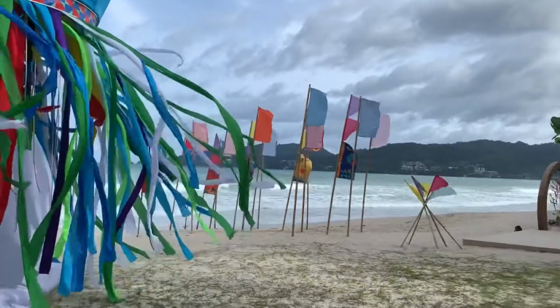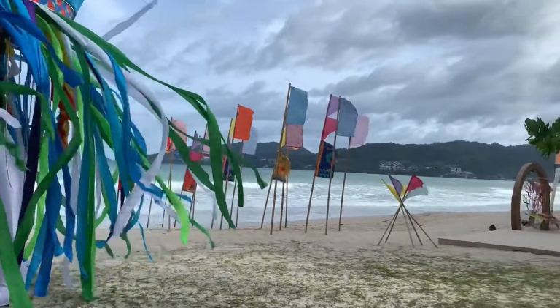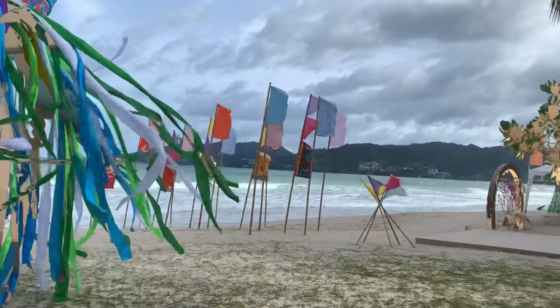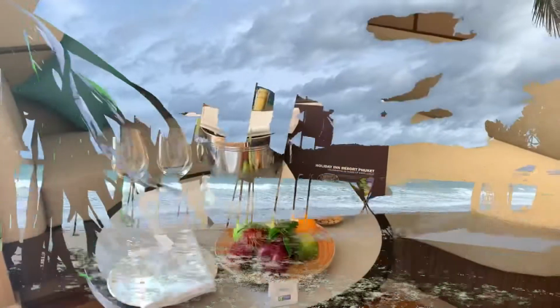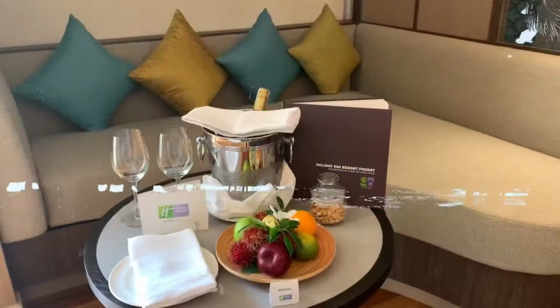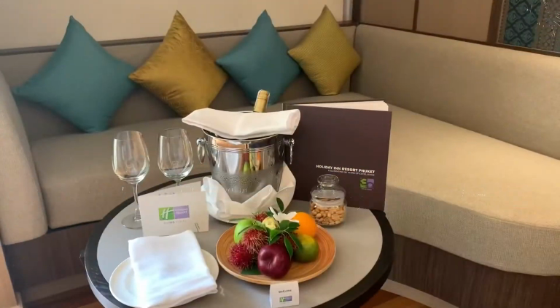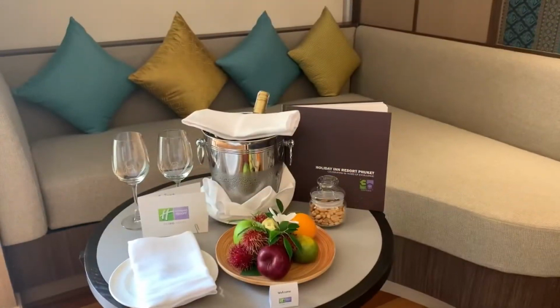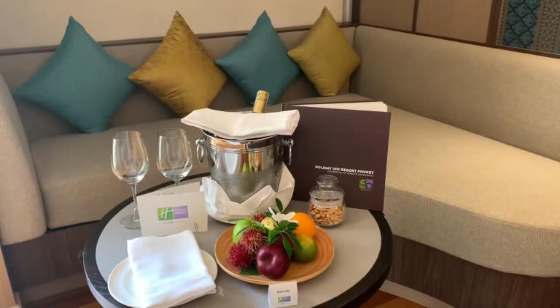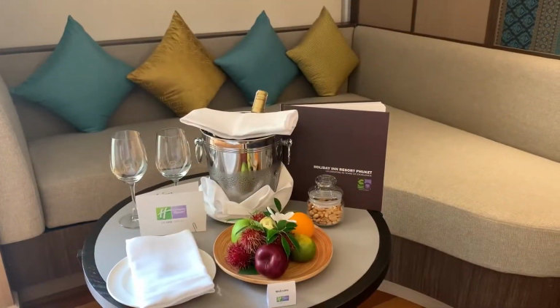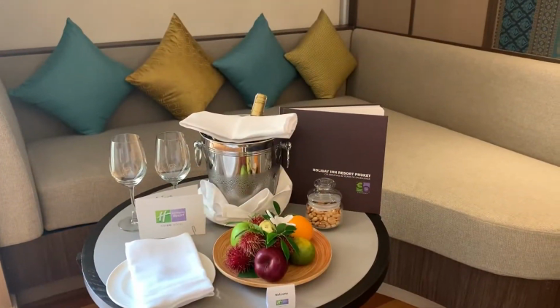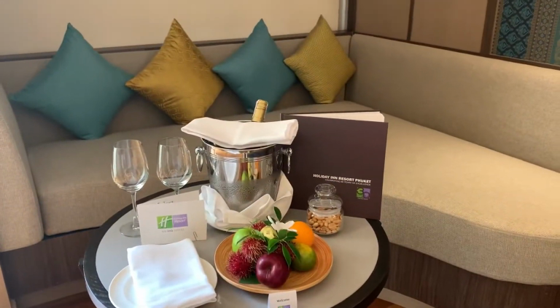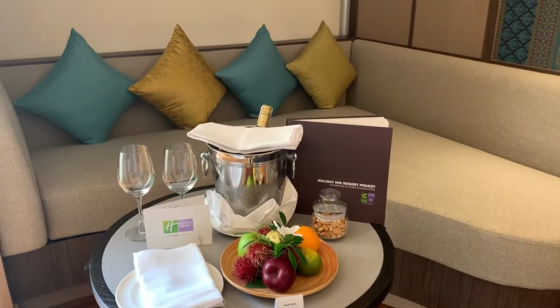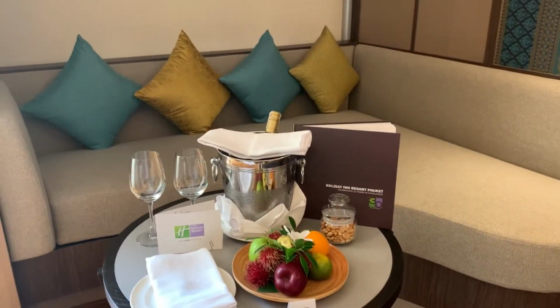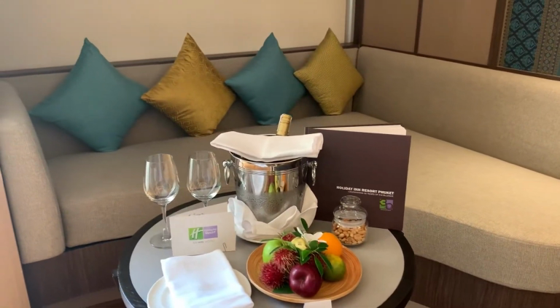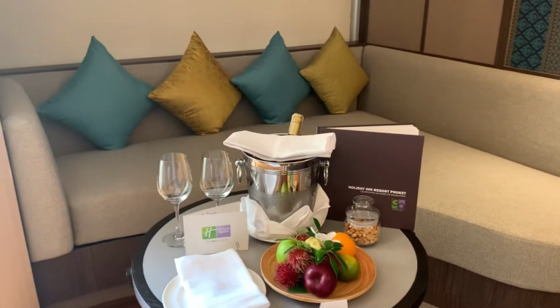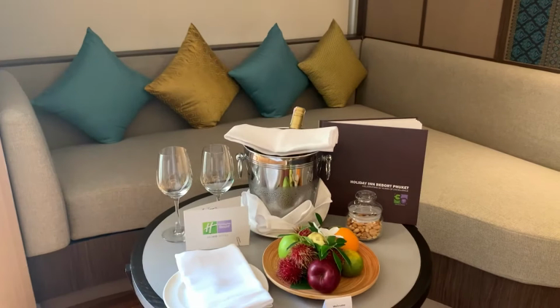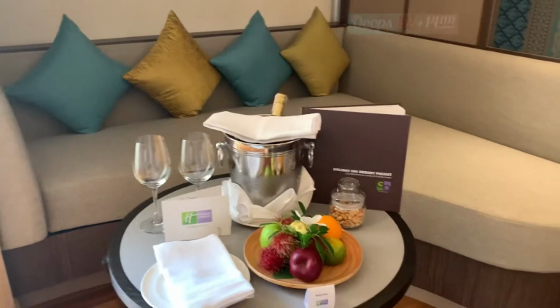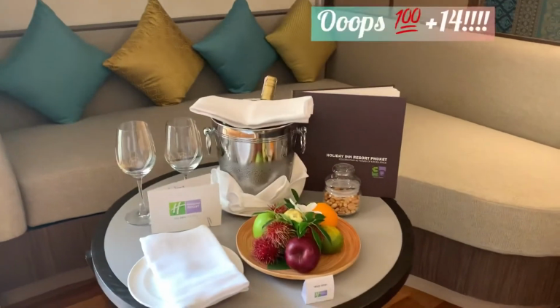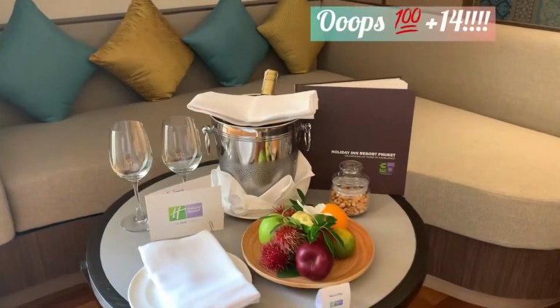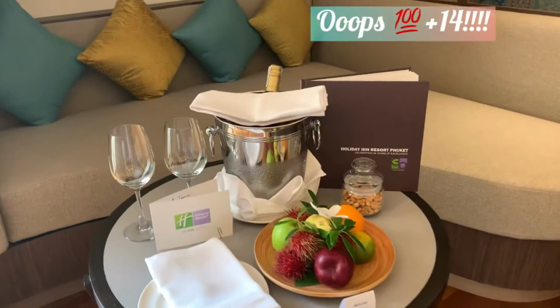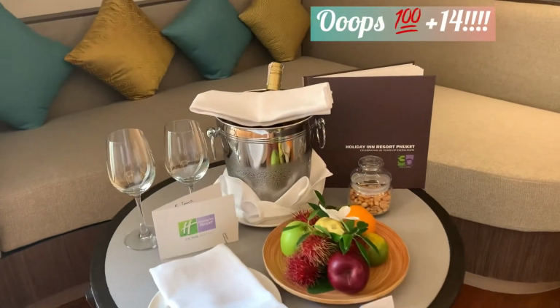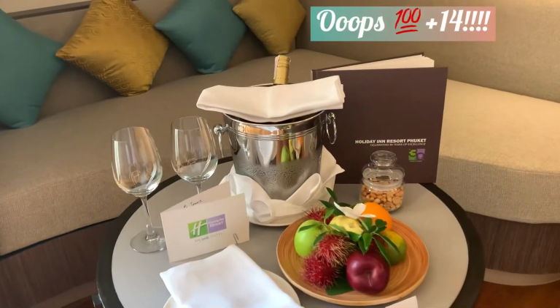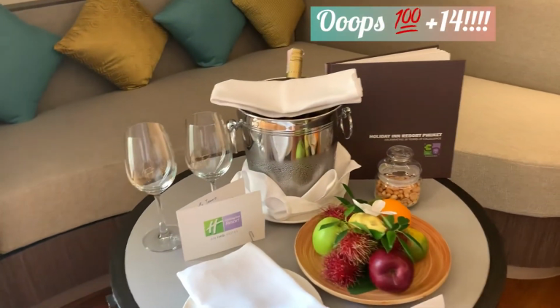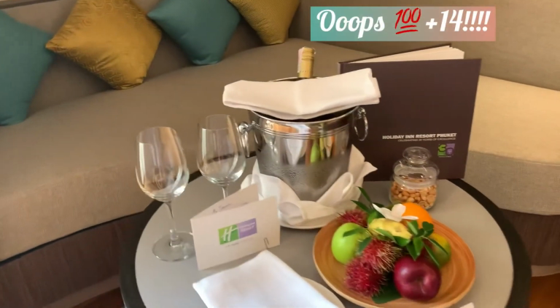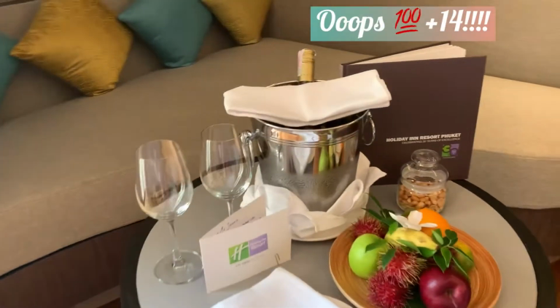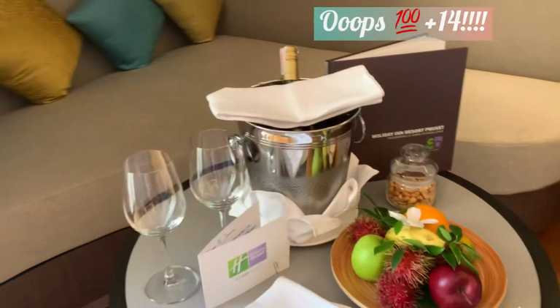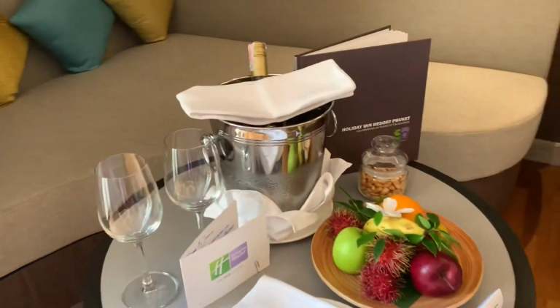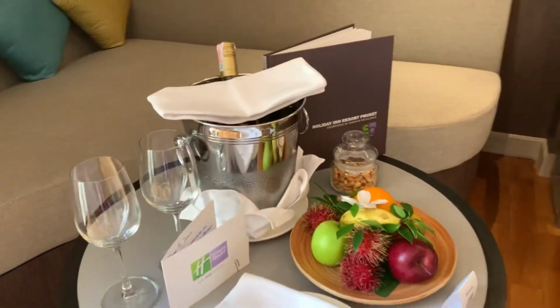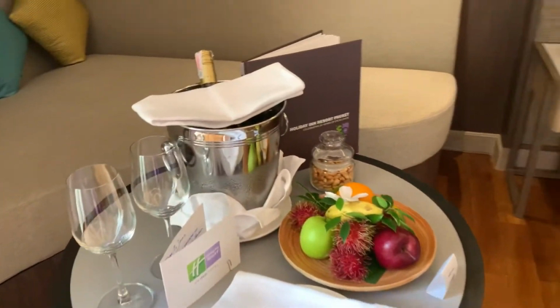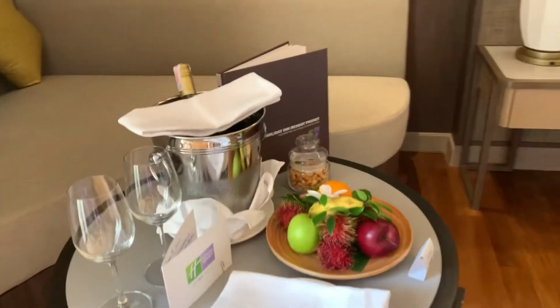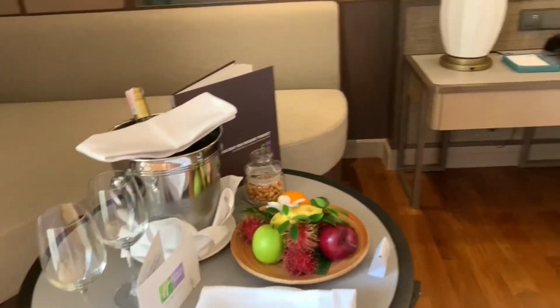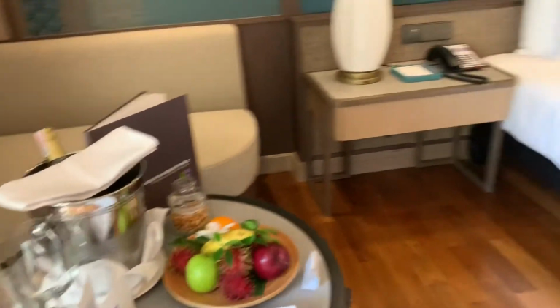Welcome to the Holiday in Patong. This is my 115th Thailand staycation, and haven't they set us up well for a lovely start here?